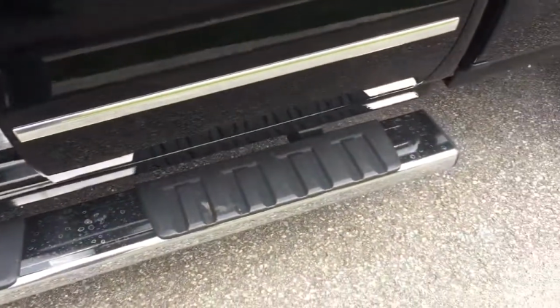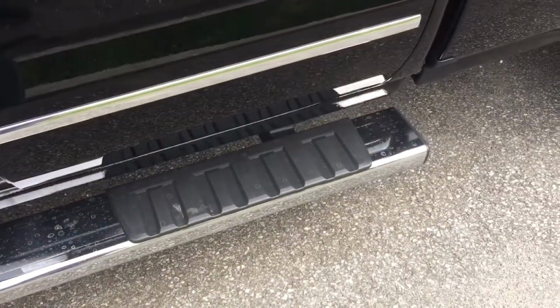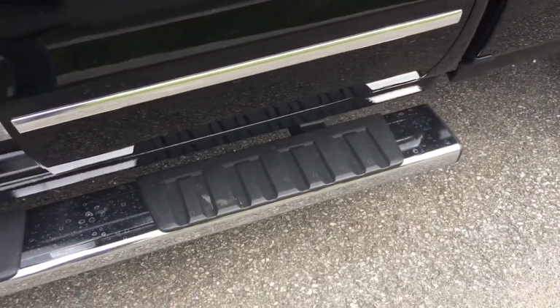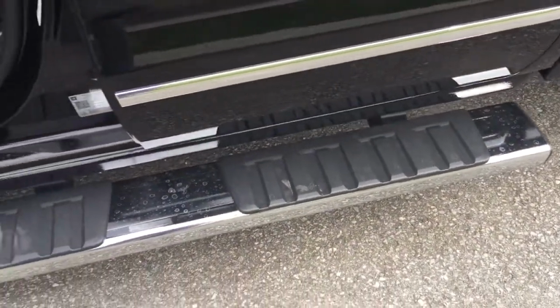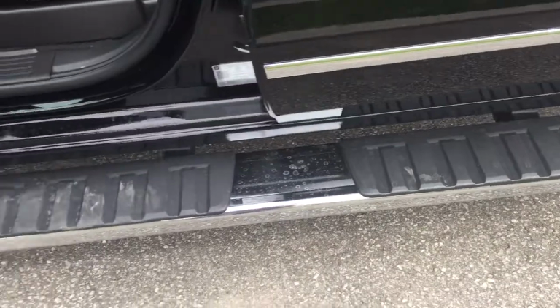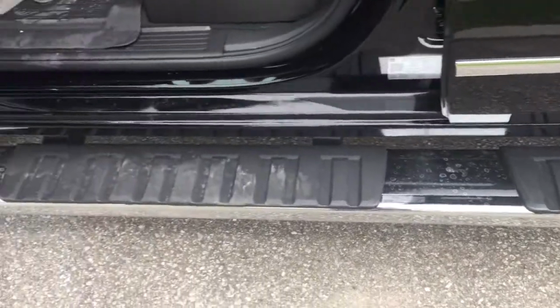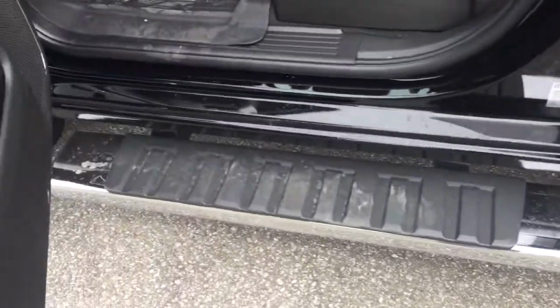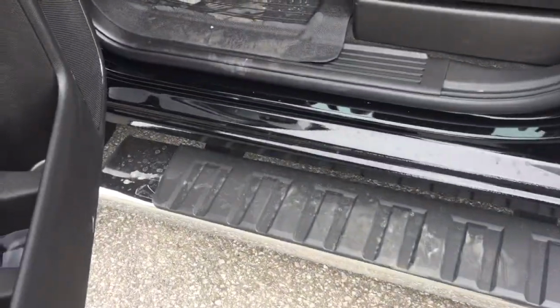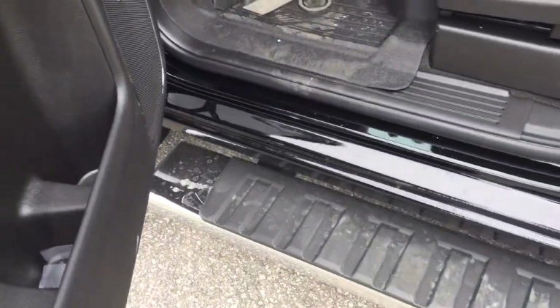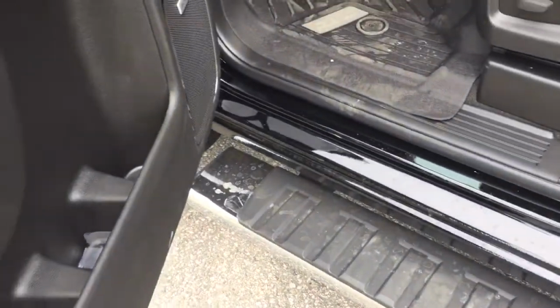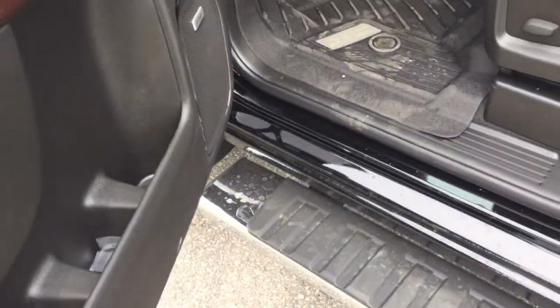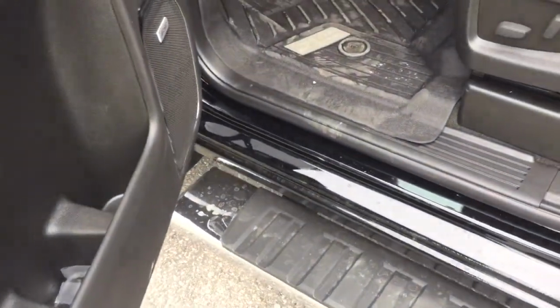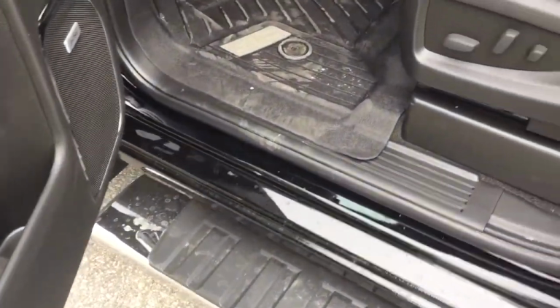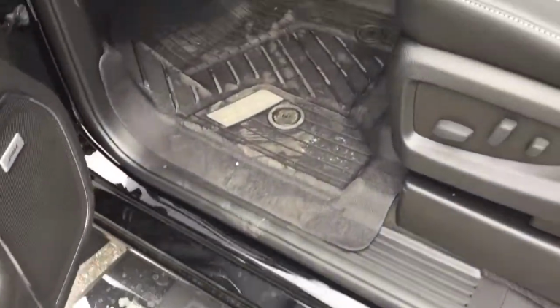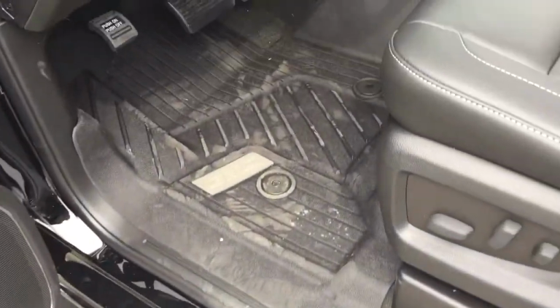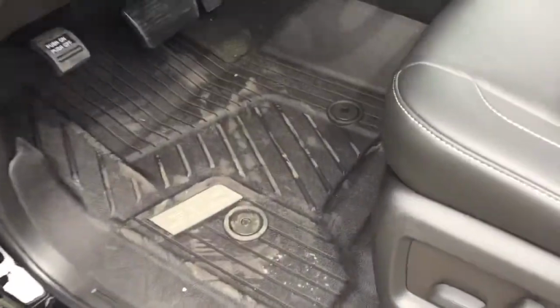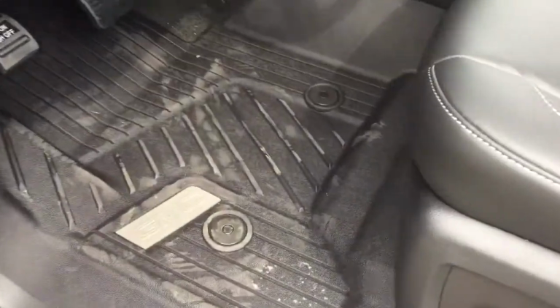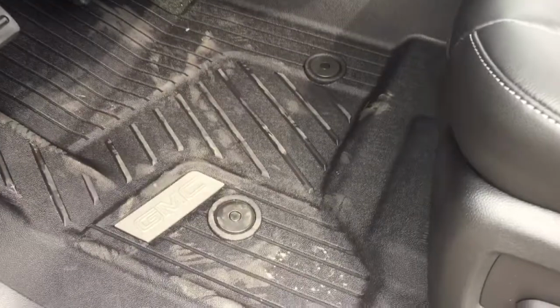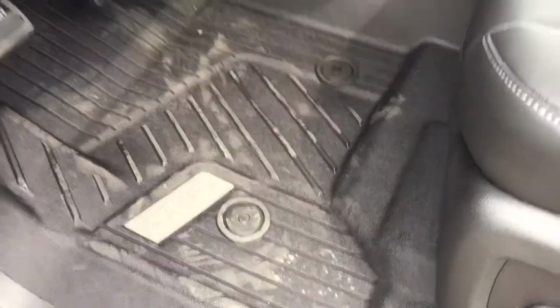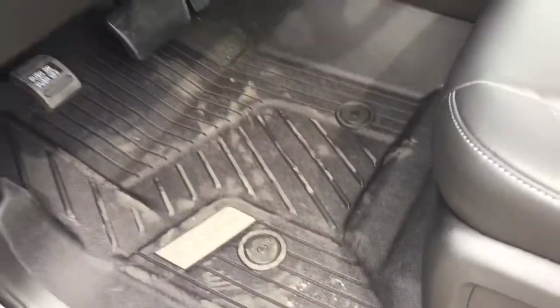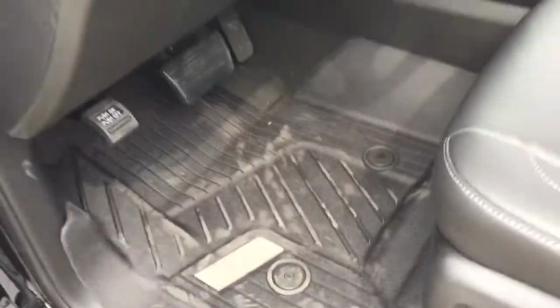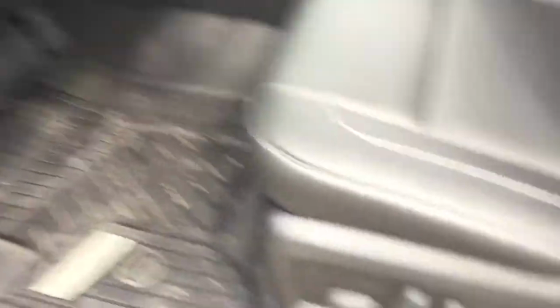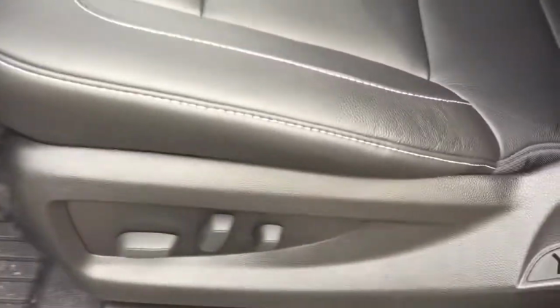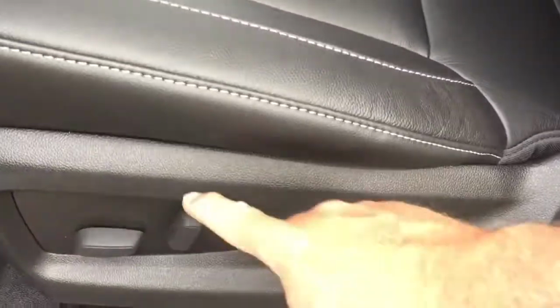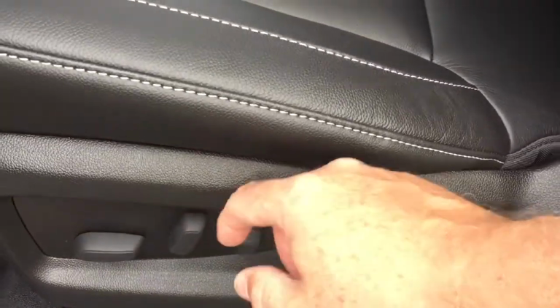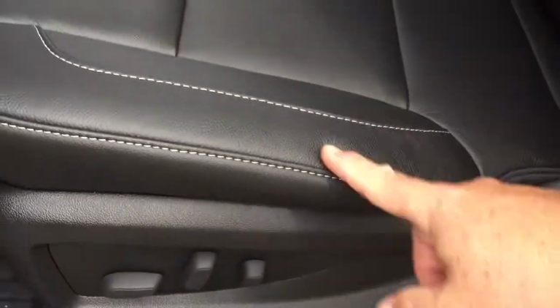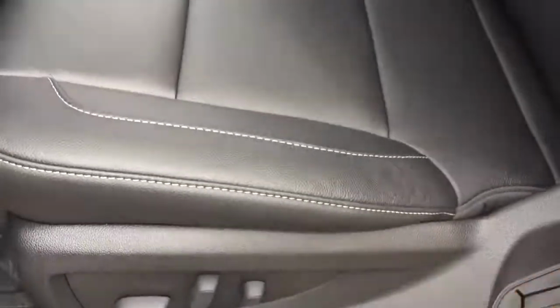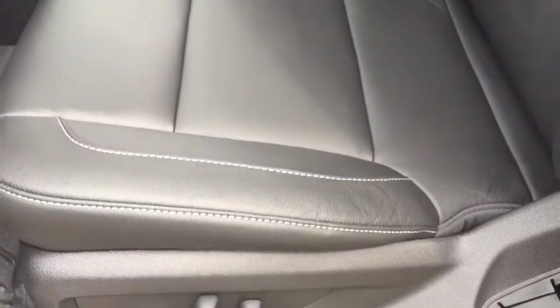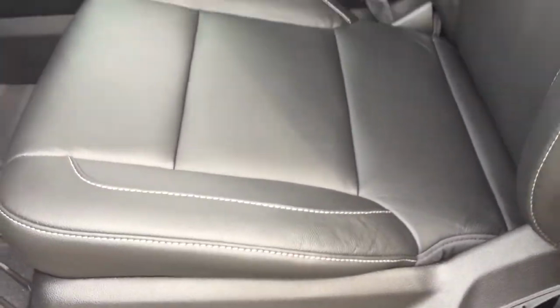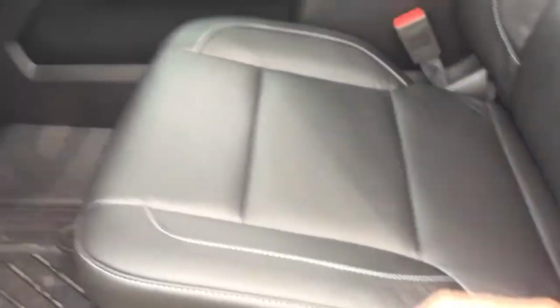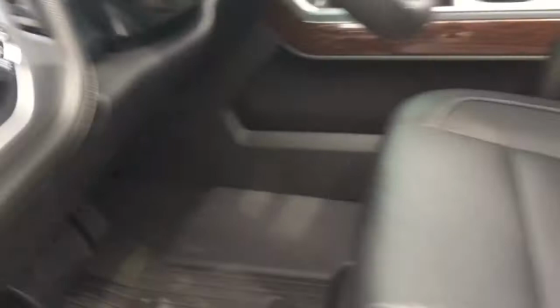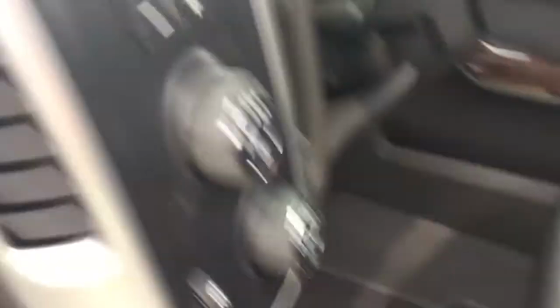Starting over here on the left on the driver's side, you've got the 6-inch chrome assist step to help climb in and out of this truck. You'll also have the premium full-coverage floor mats and driver-adjustable seat with lumbar support.